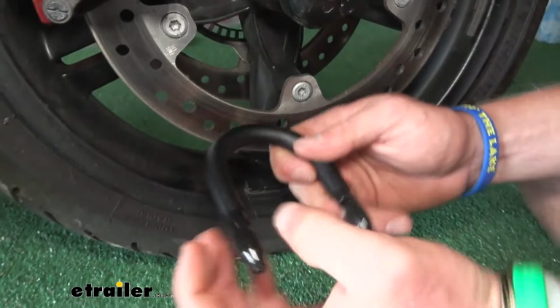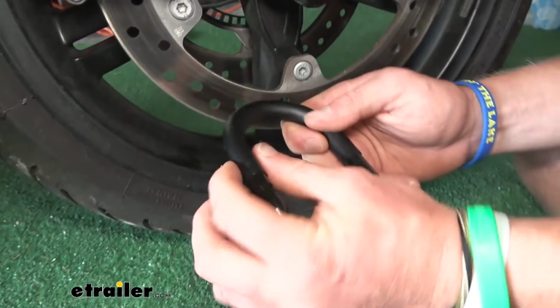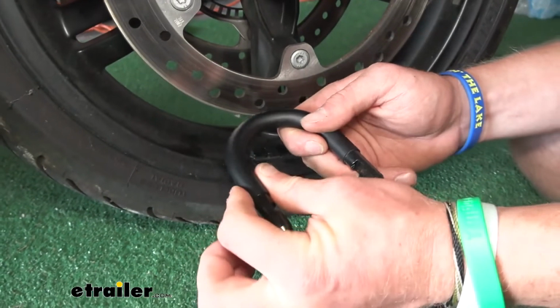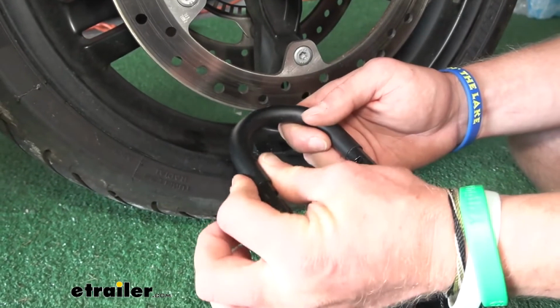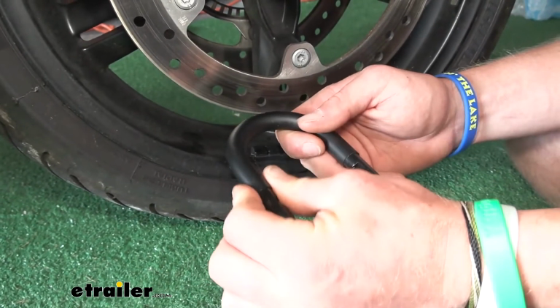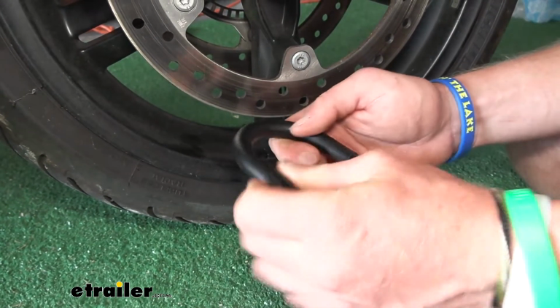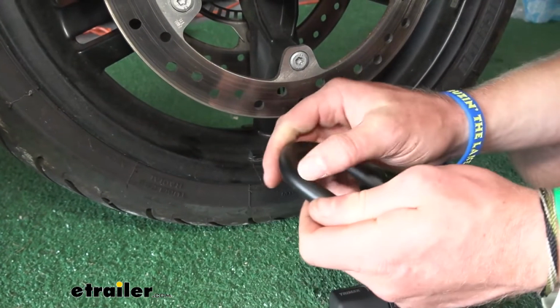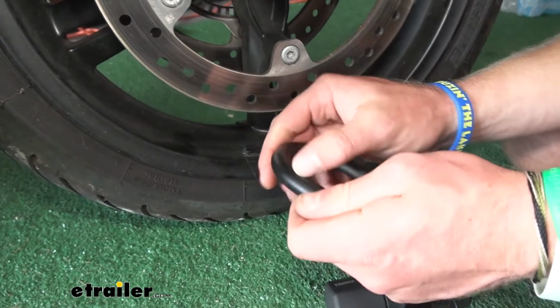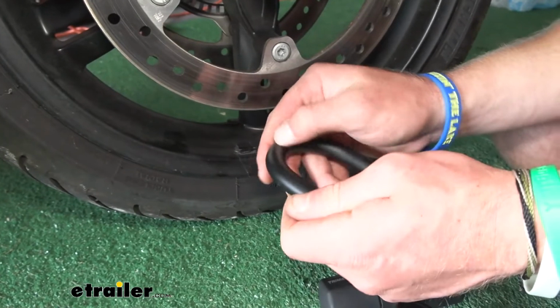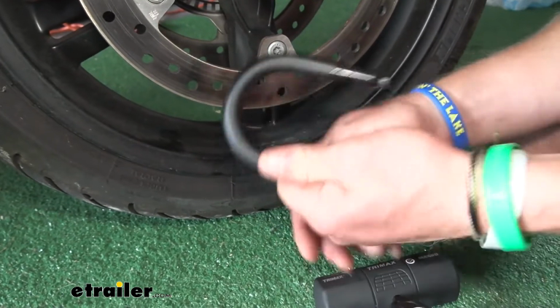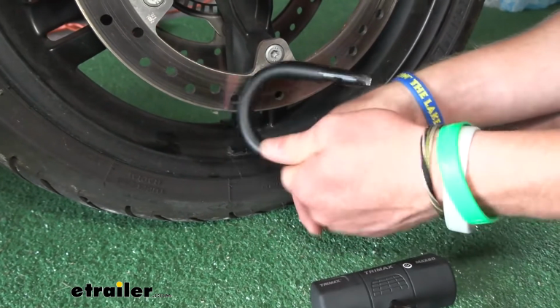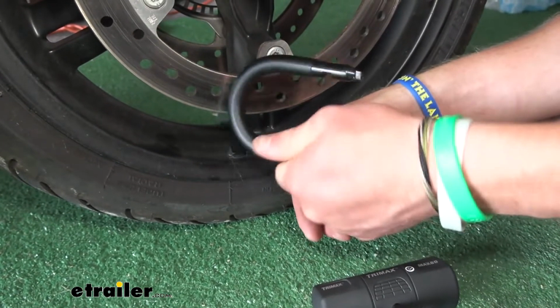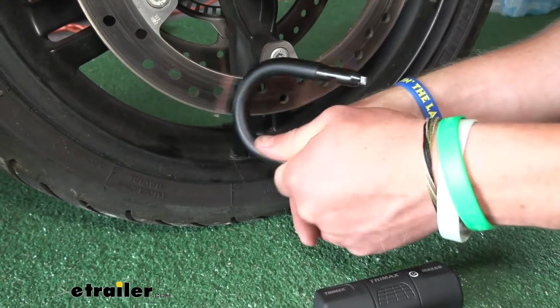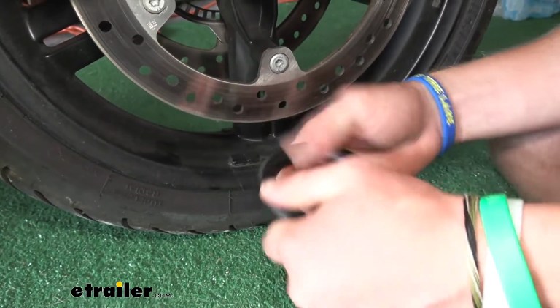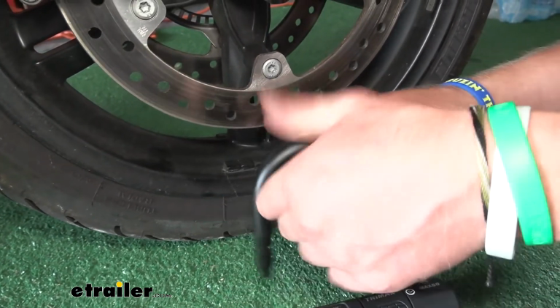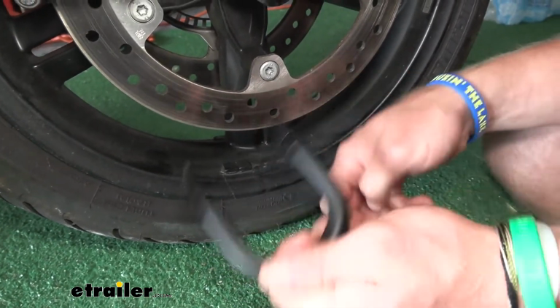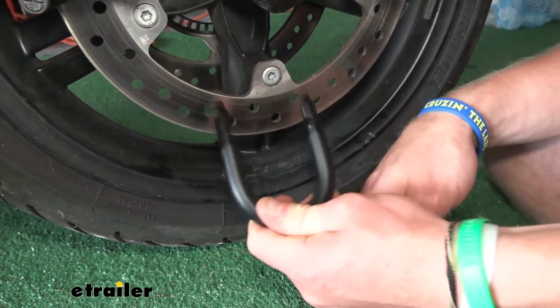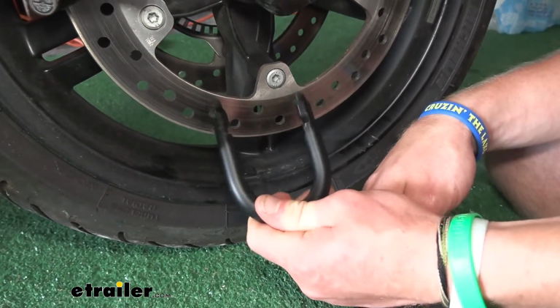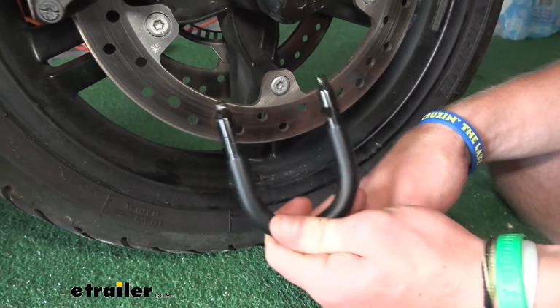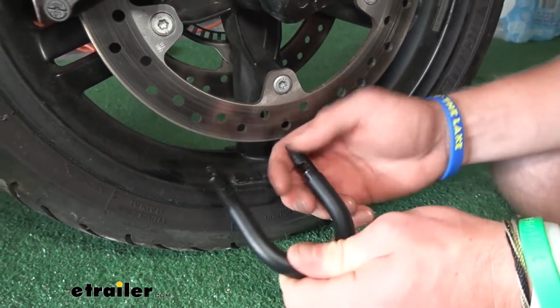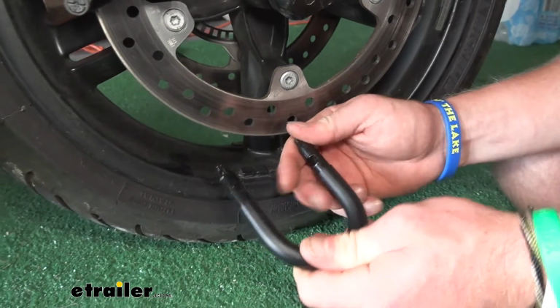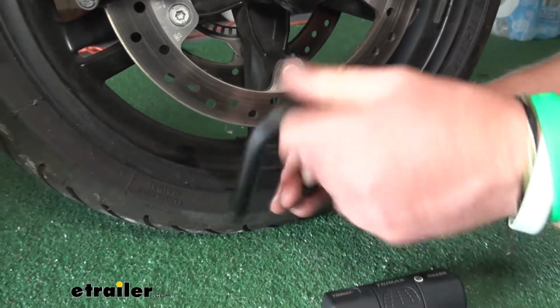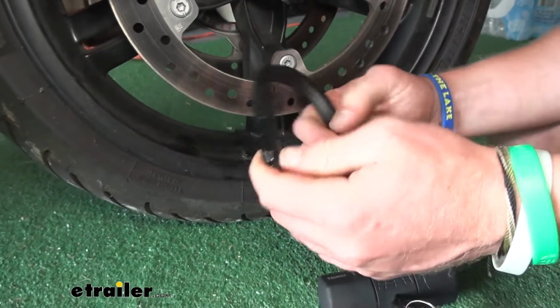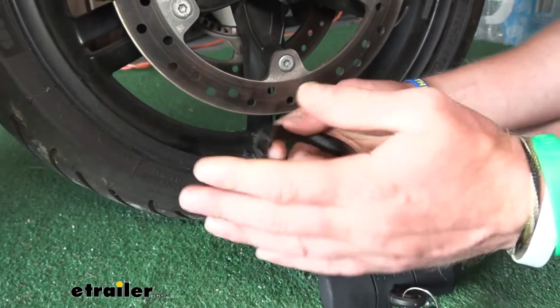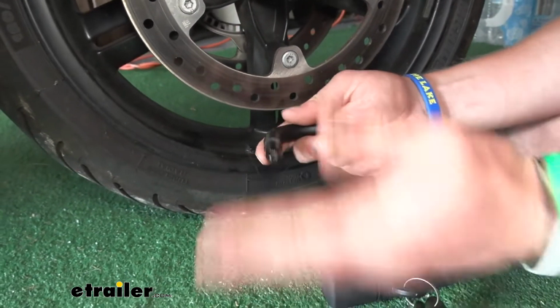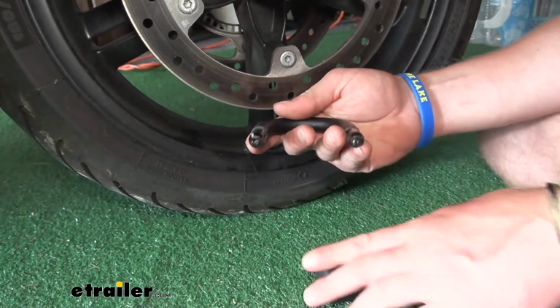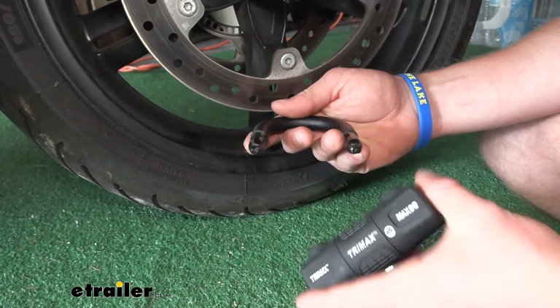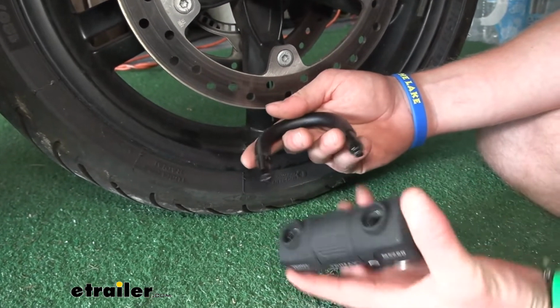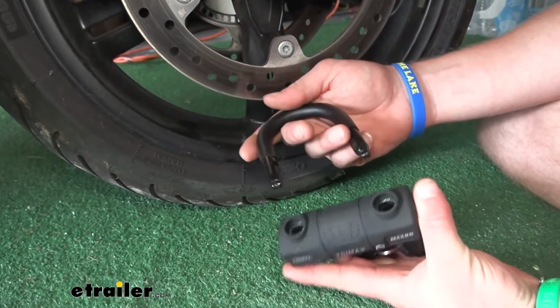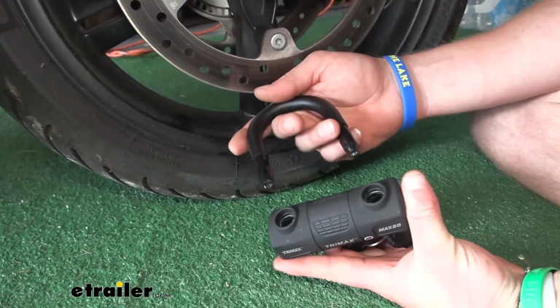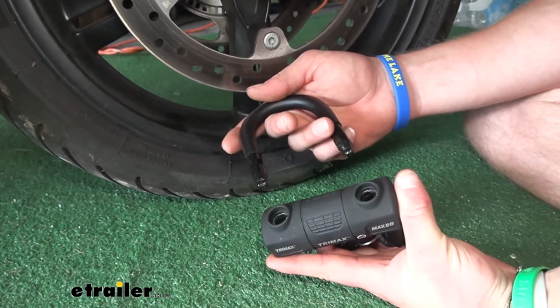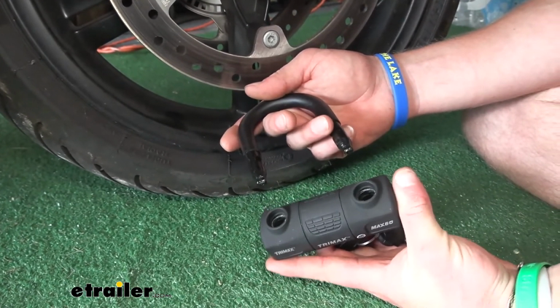The shackle diameter is going to be 14 millimeters, but it does have a rubber coating, so you don't have to worry about it scratching anything up compared to if it were just bare metal. And this is all going to be made of hardened steel — it's going to be very, very strong and durable.